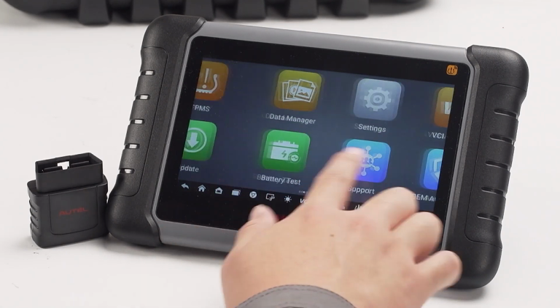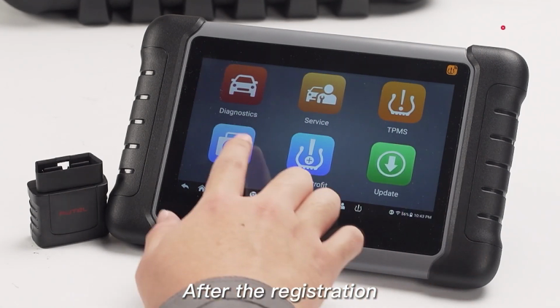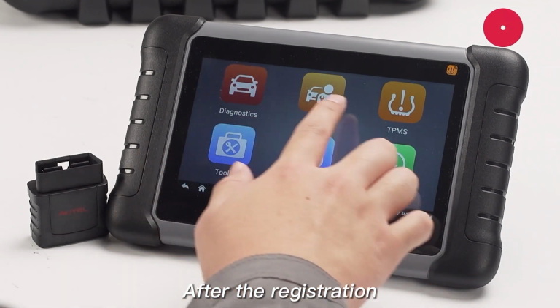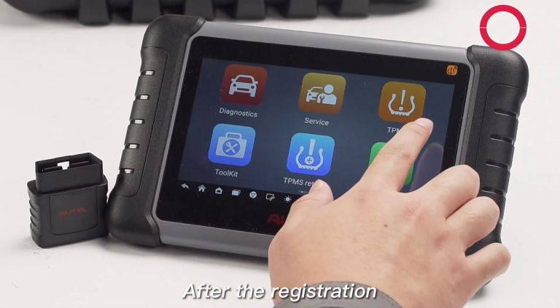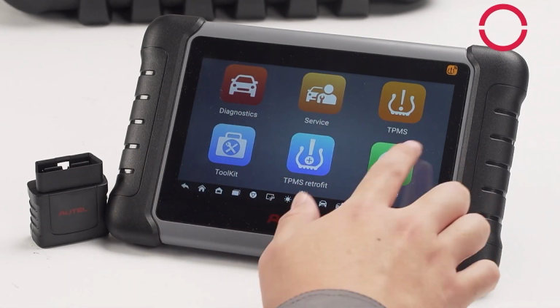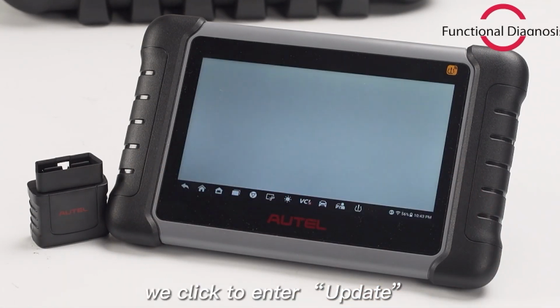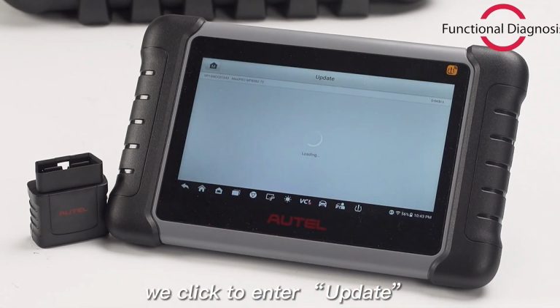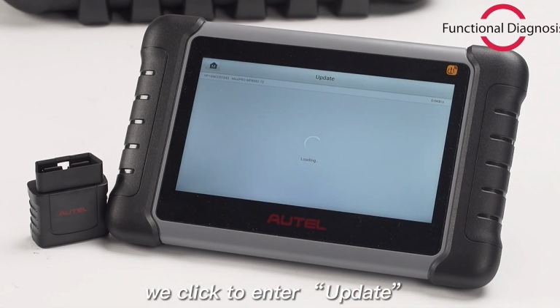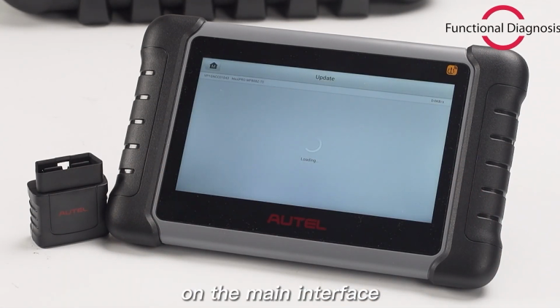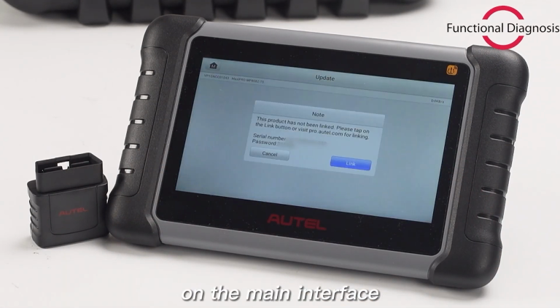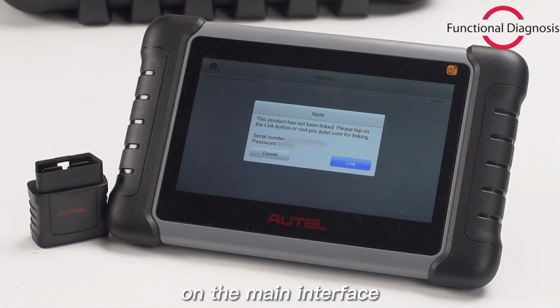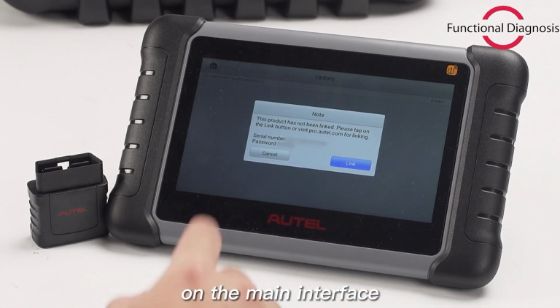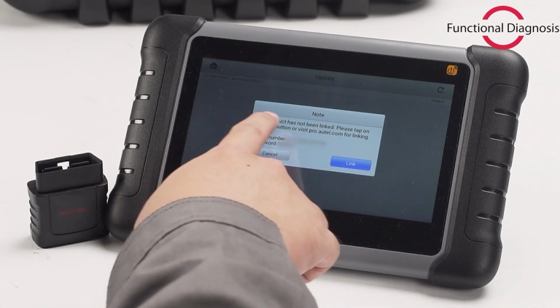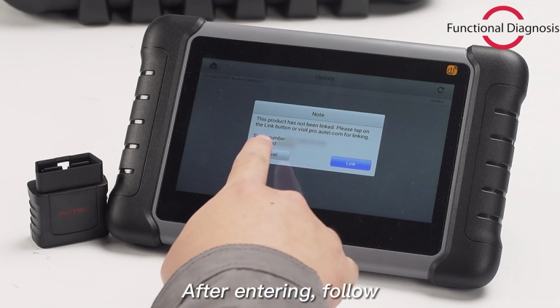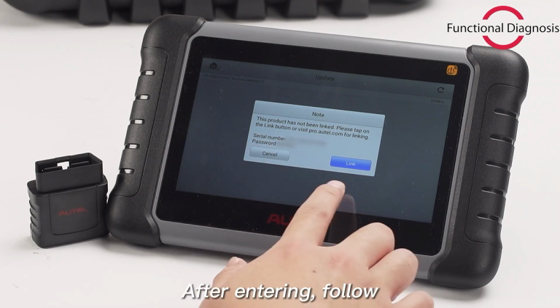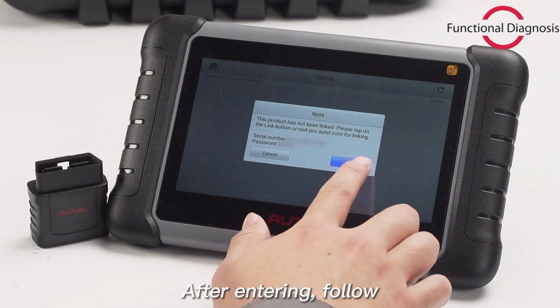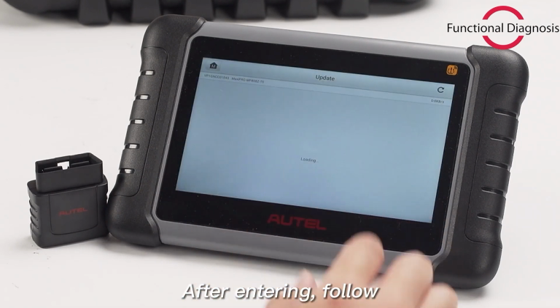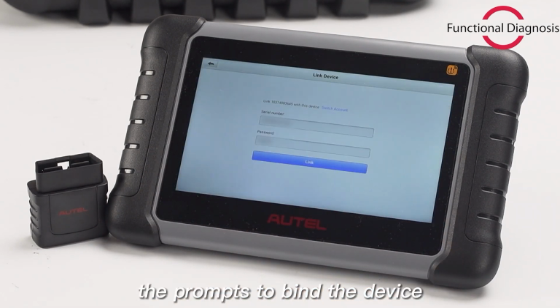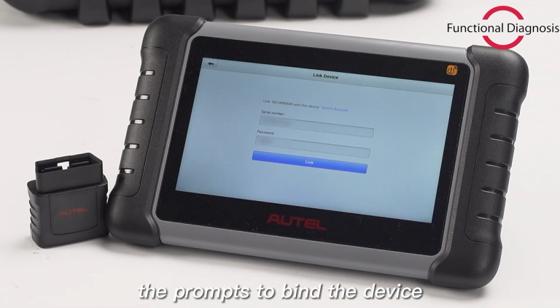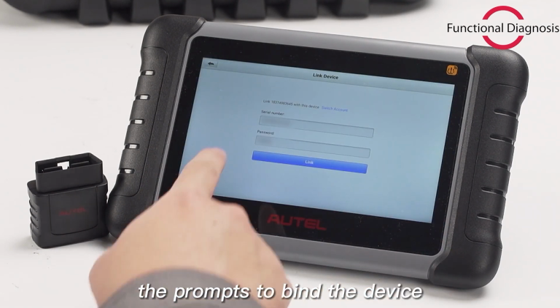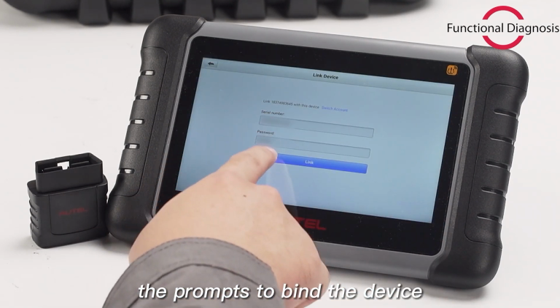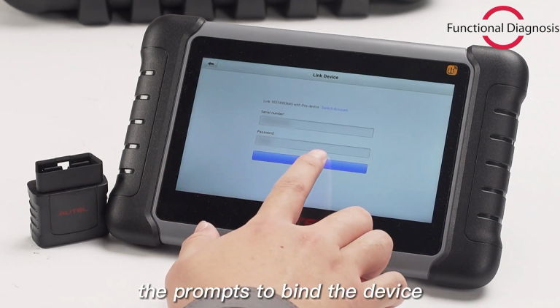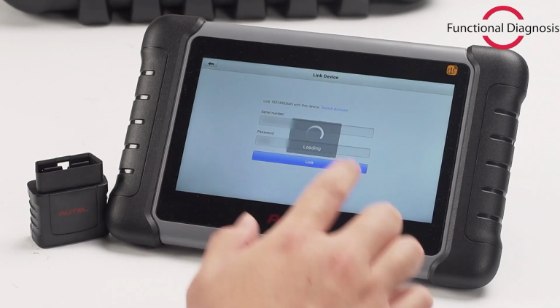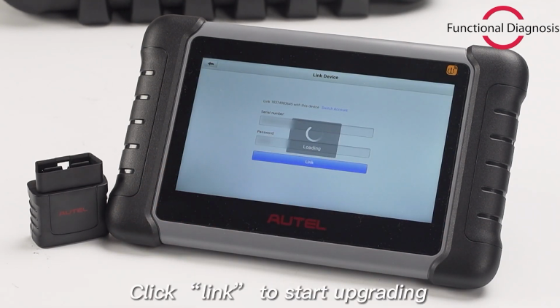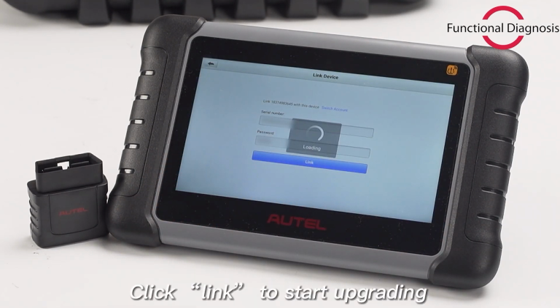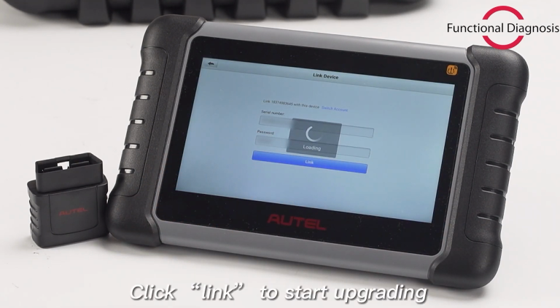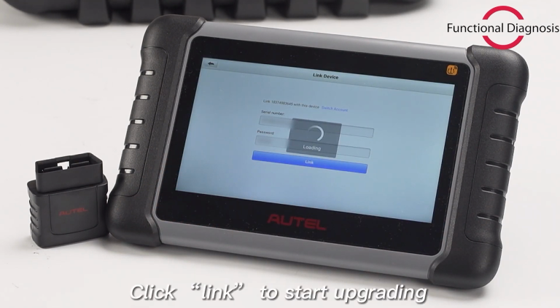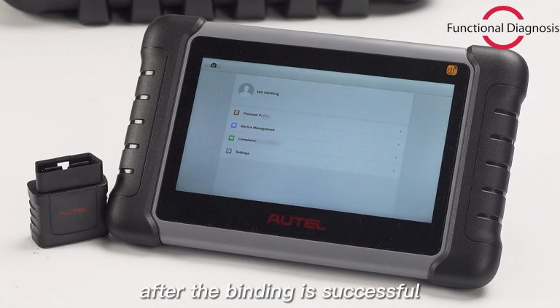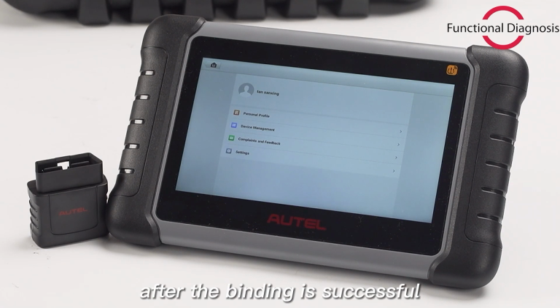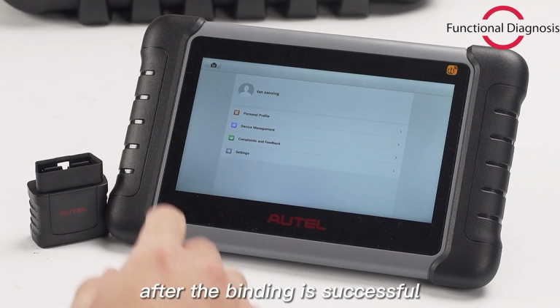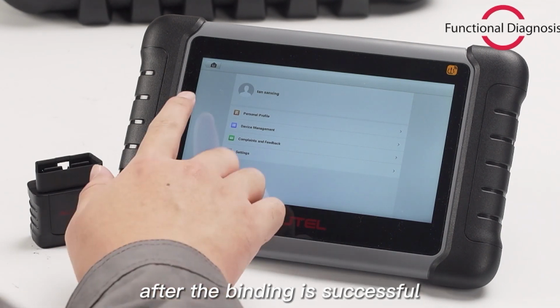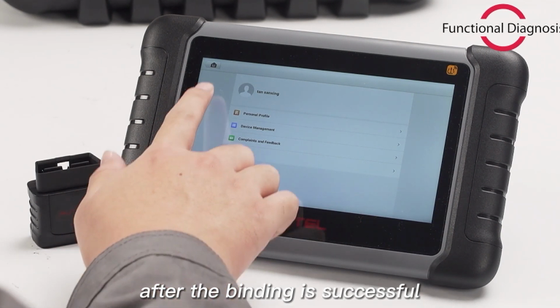After the registration, click to enter Update on the main interface. After entering, follow the prompts to bind the device. Click Link to start upgrading after the binding is successful.